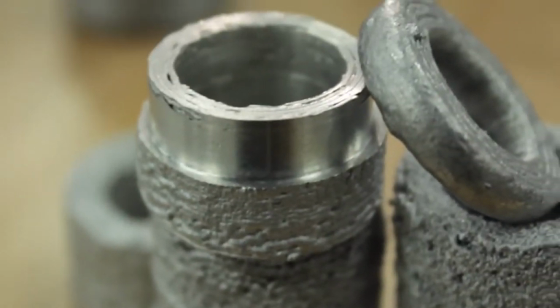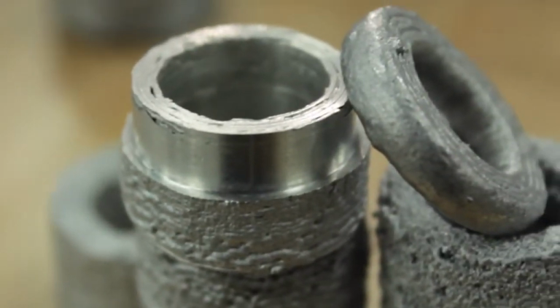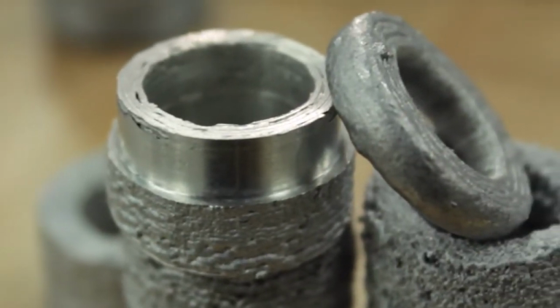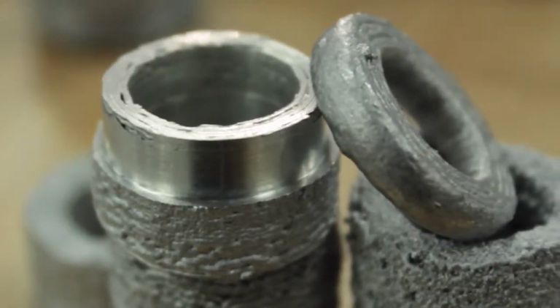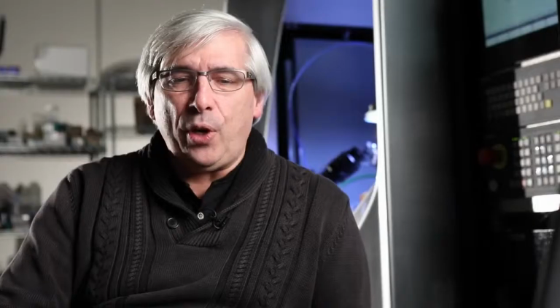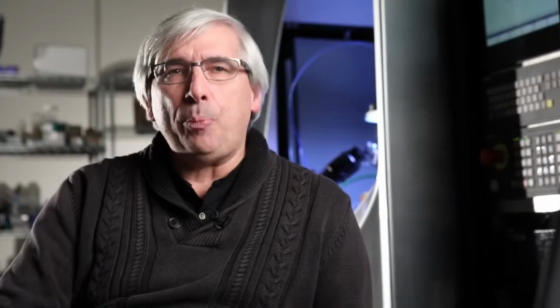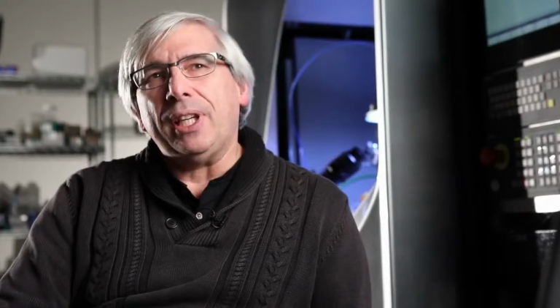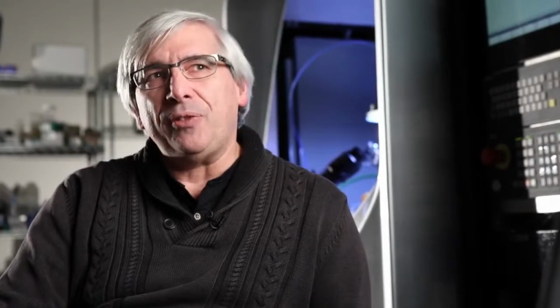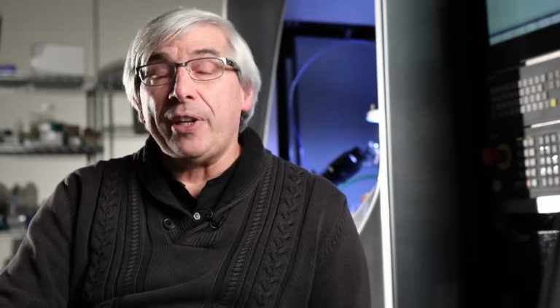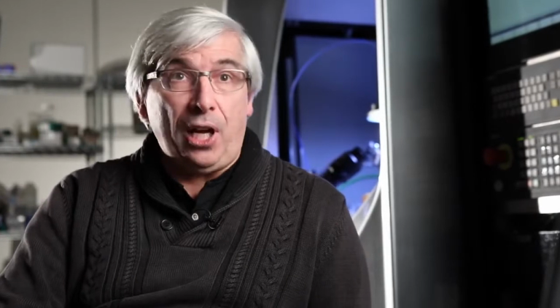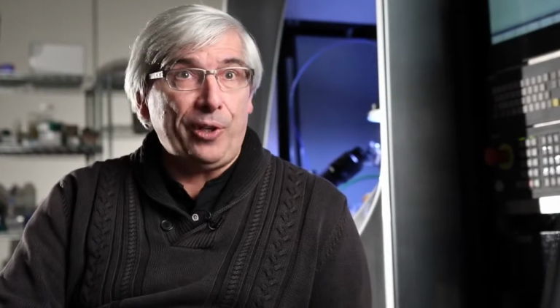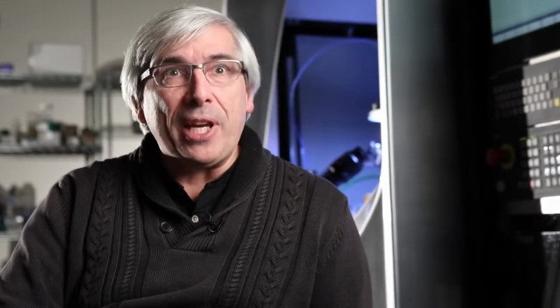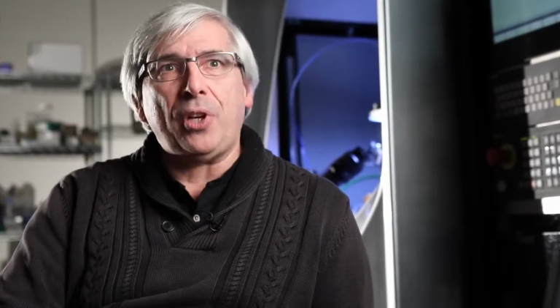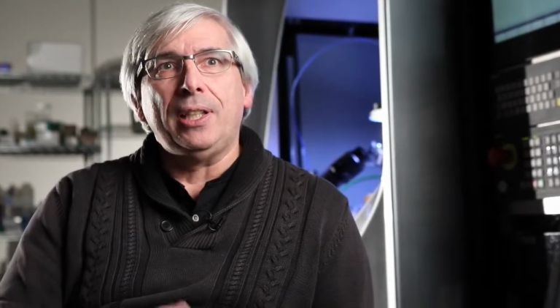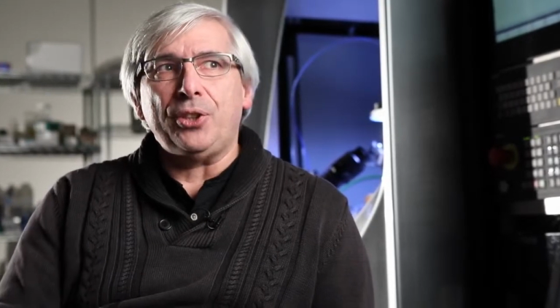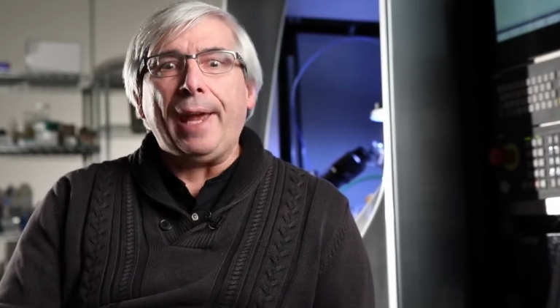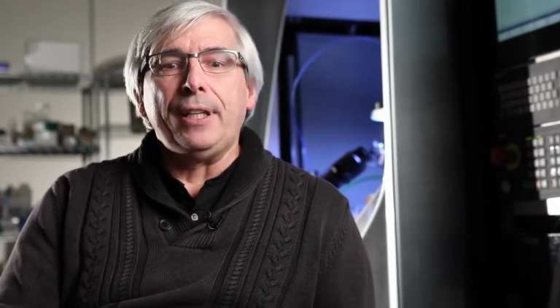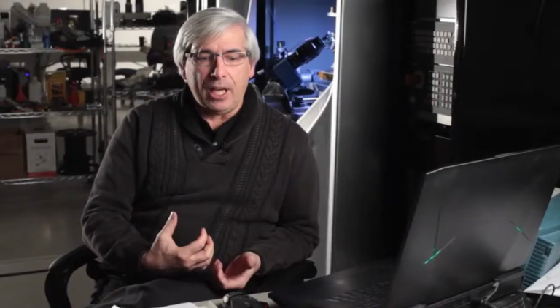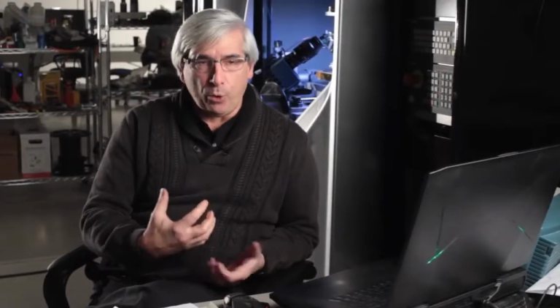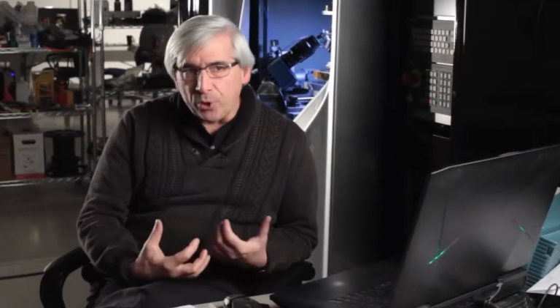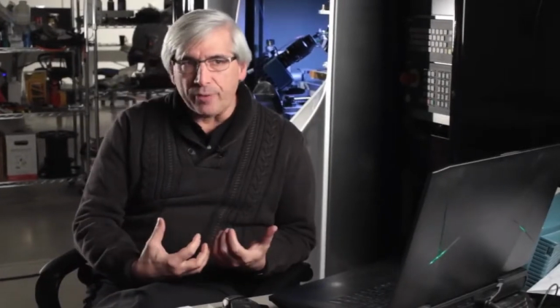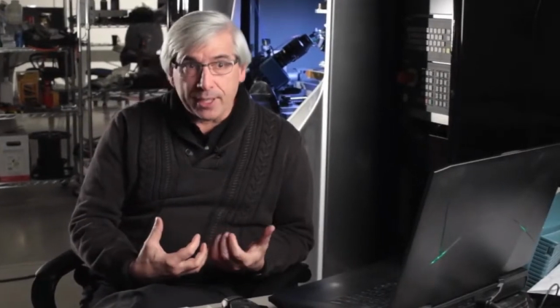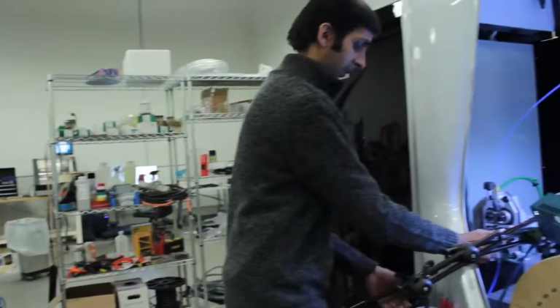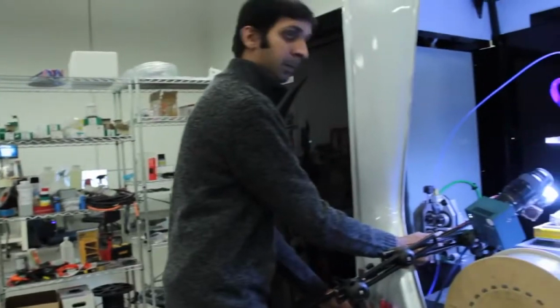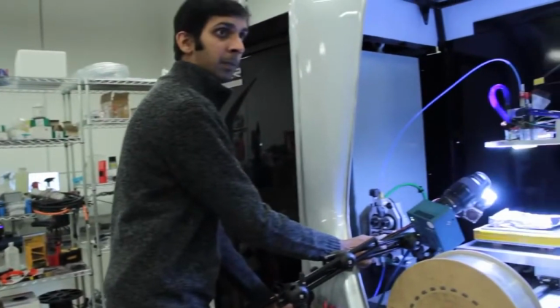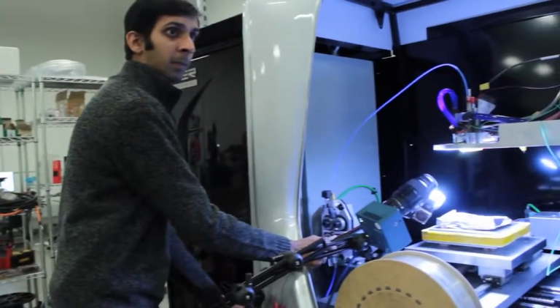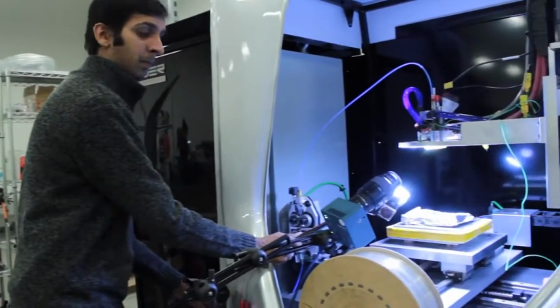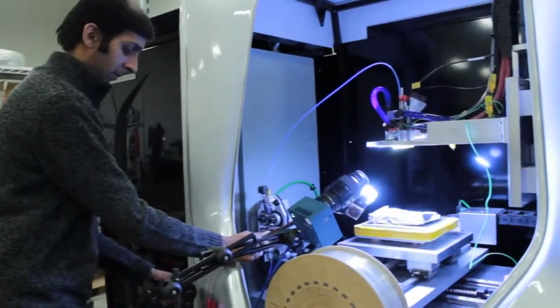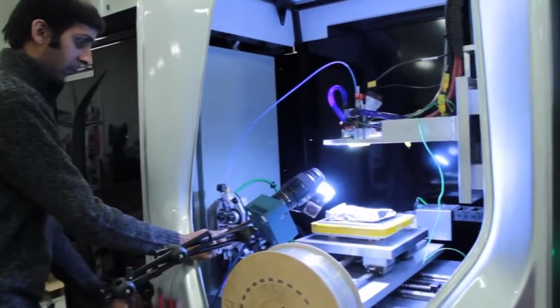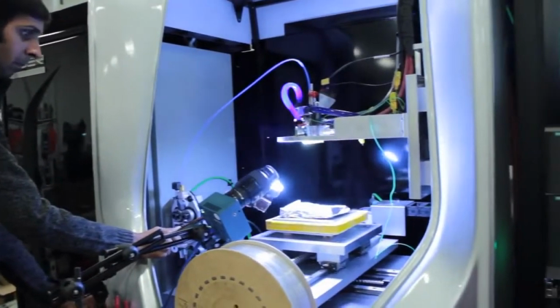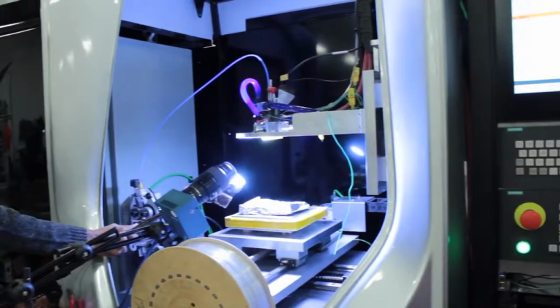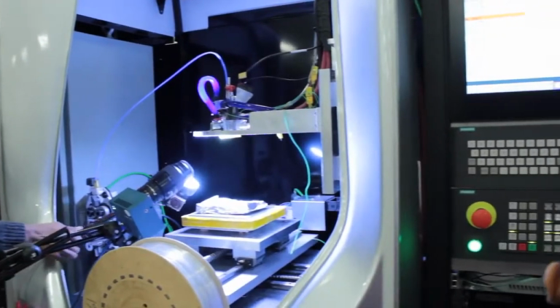The University of Buffalo has been a great help from very early on, when we were in the basement trying to understand the parameters of the physics. Pretty much our whole staff is from UB's School of Engineering.